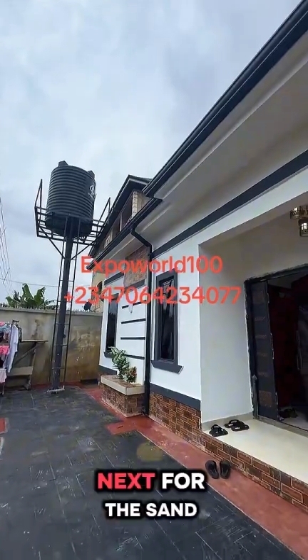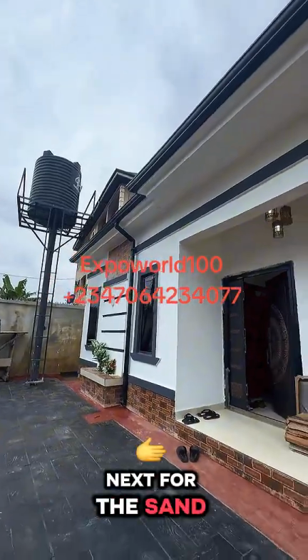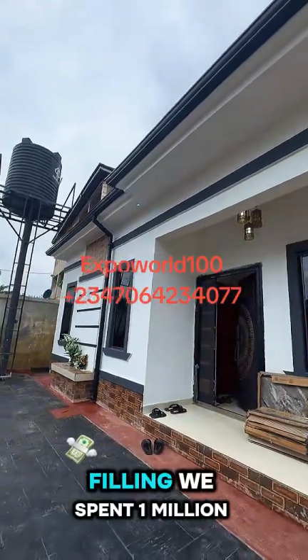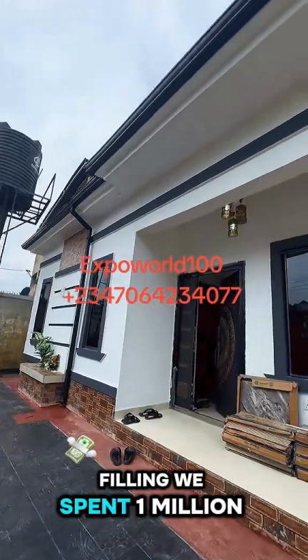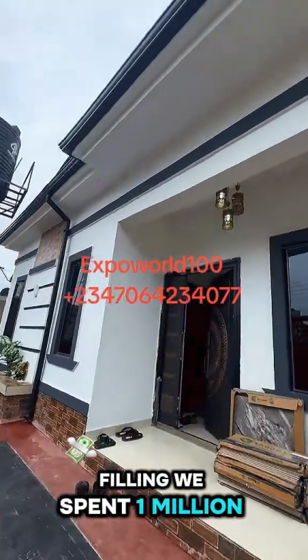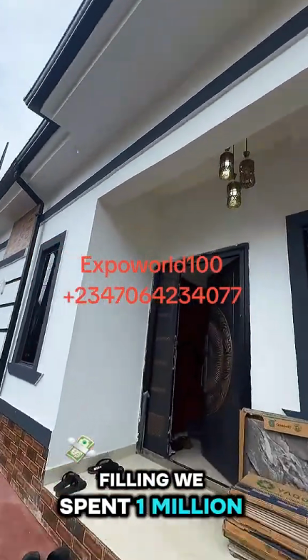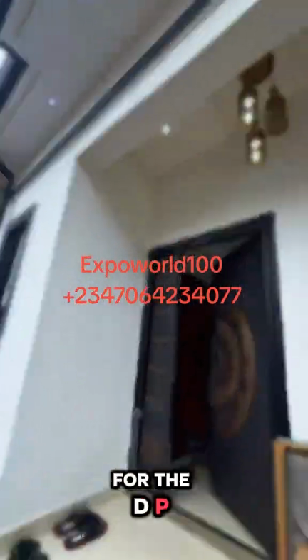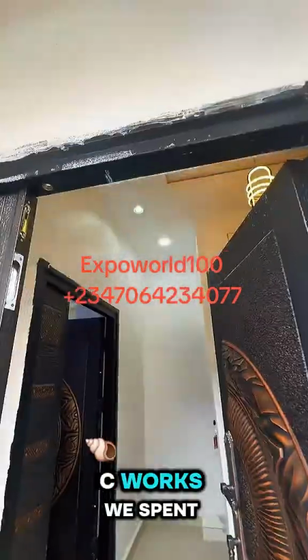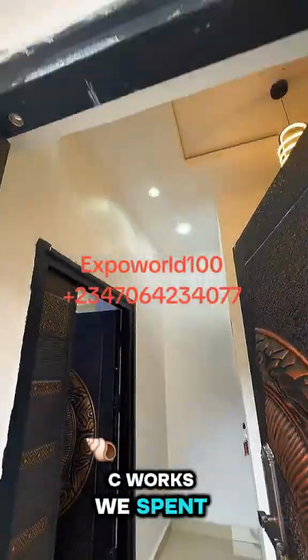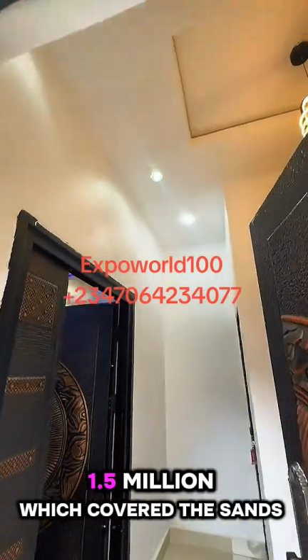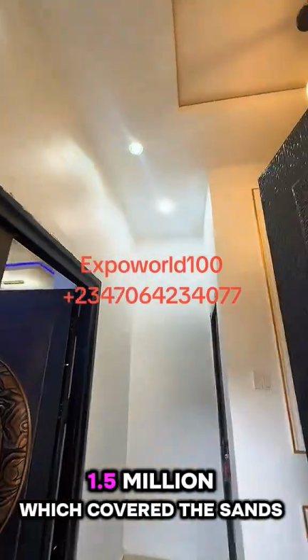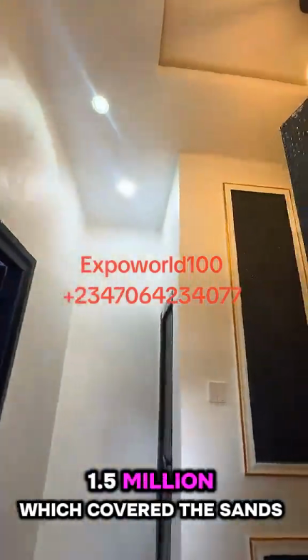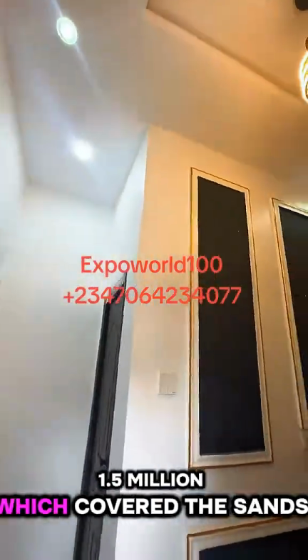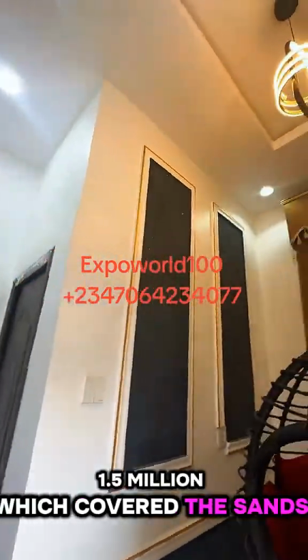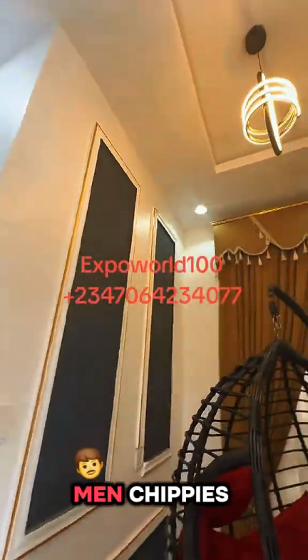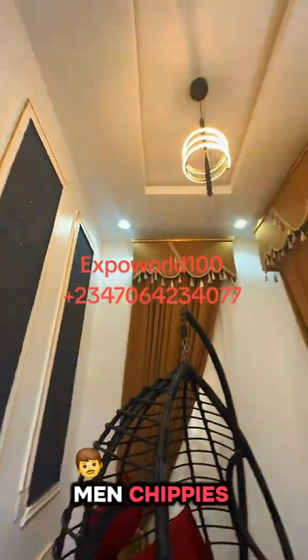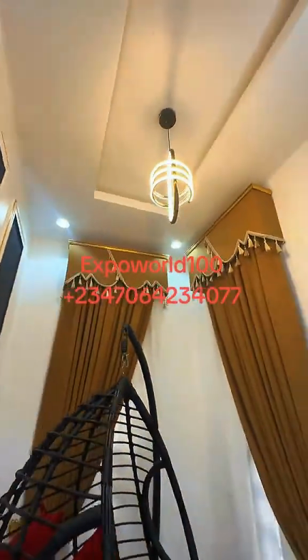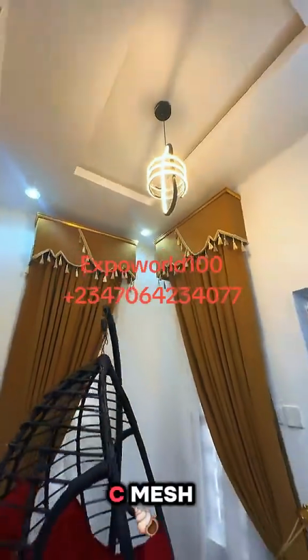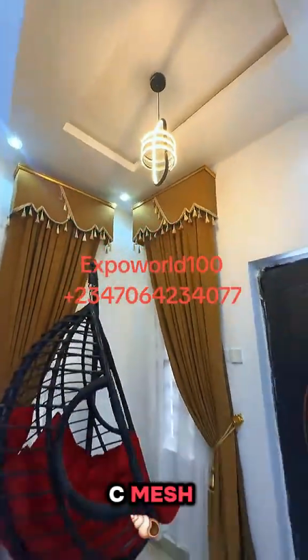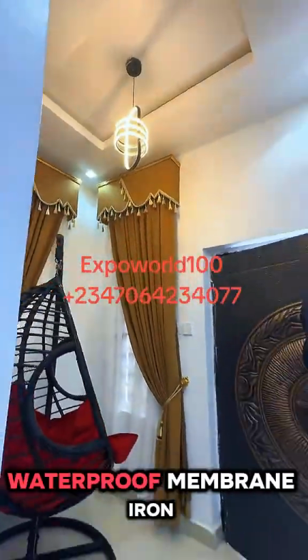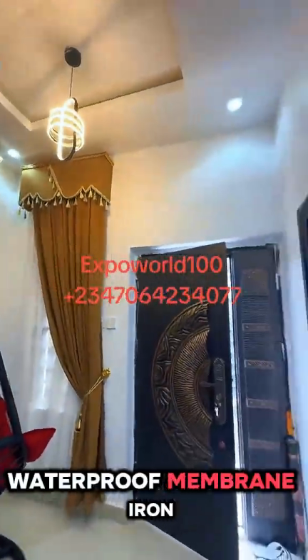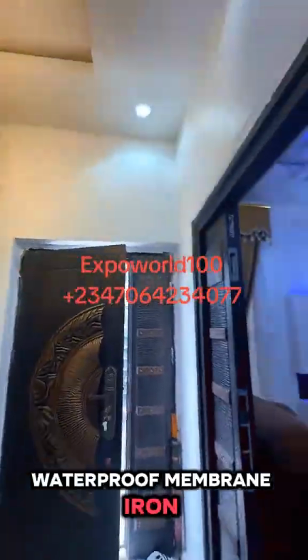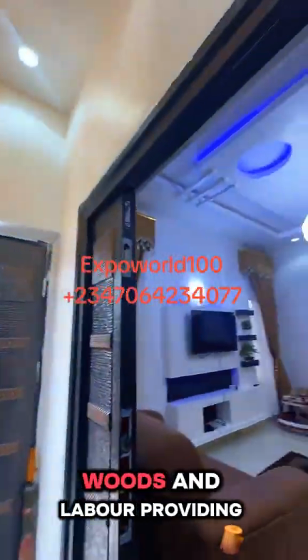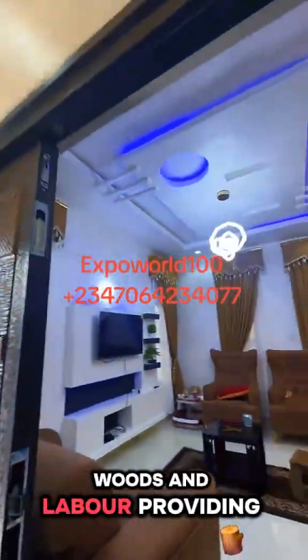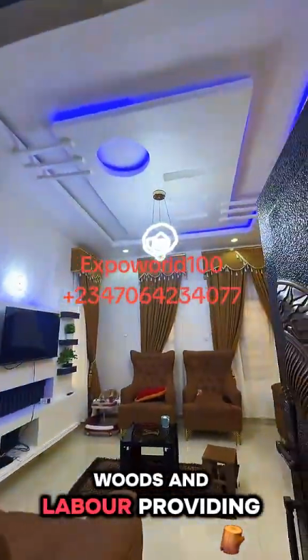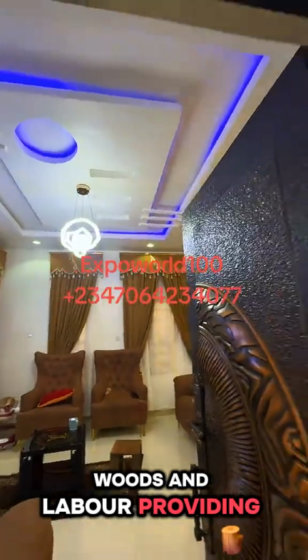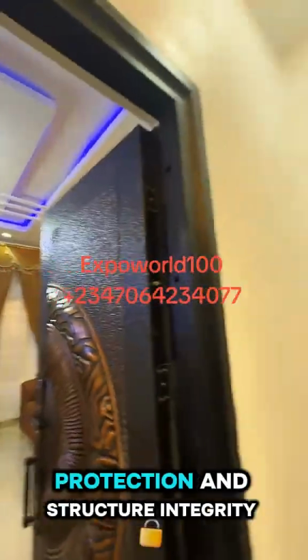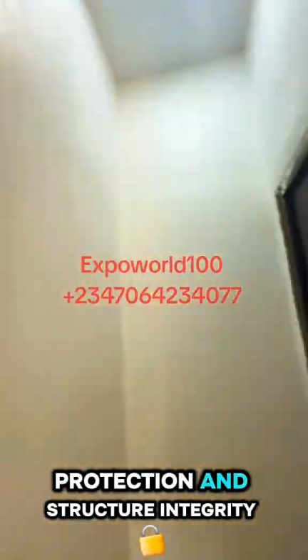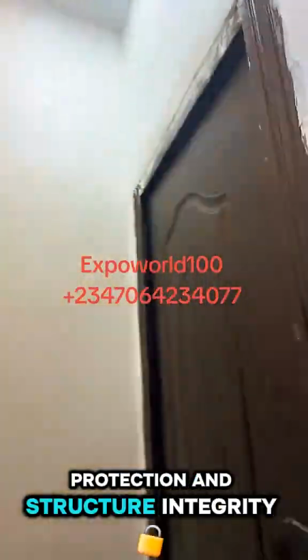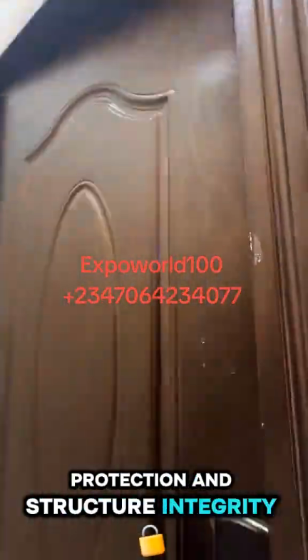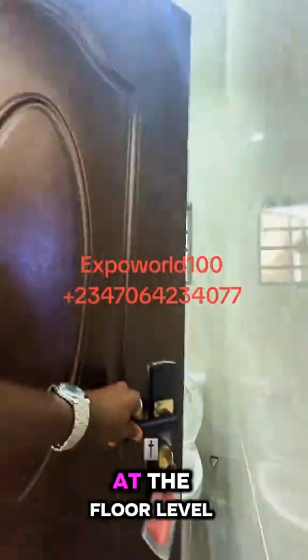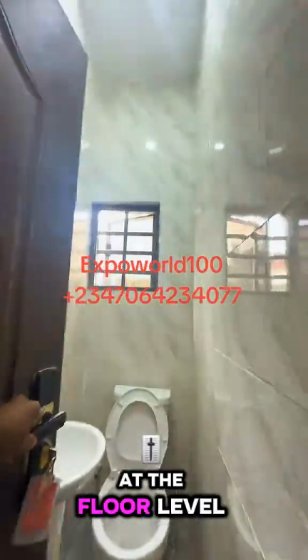Next, for the sand filling, we spent 1 million. For the DPC works, we spent 1.5 million, which covered the sand, cement, chippings, BRC mesh, waterproof membrane, iron, wood, and labor, providing protection and structural integrity at the floor level.